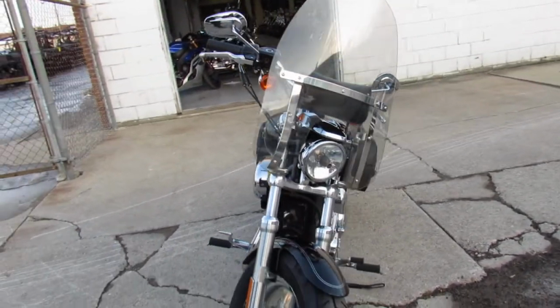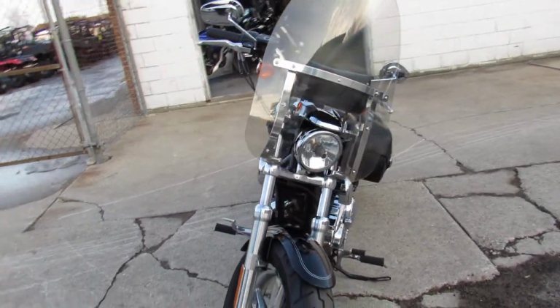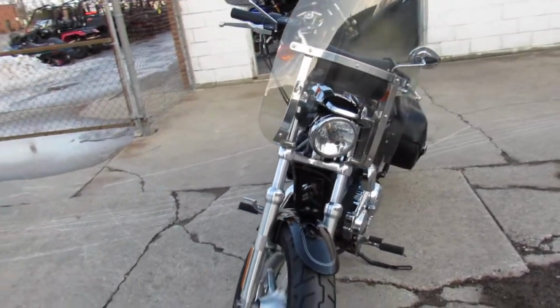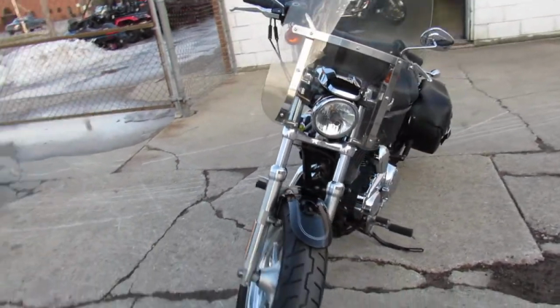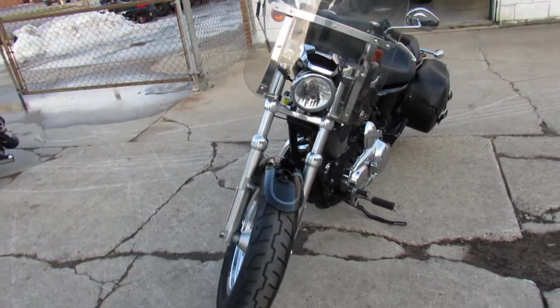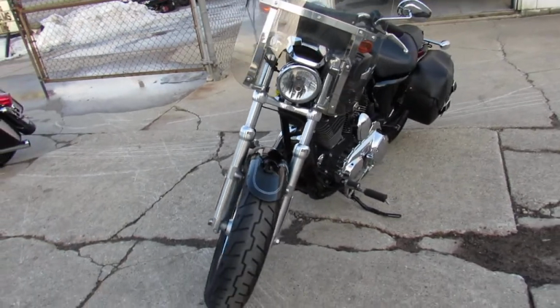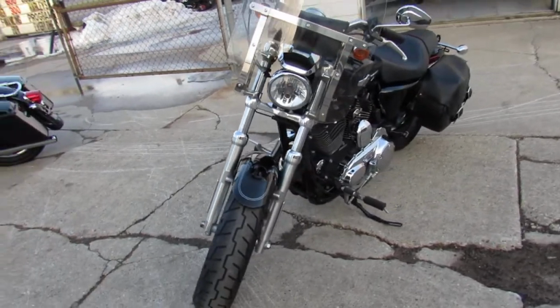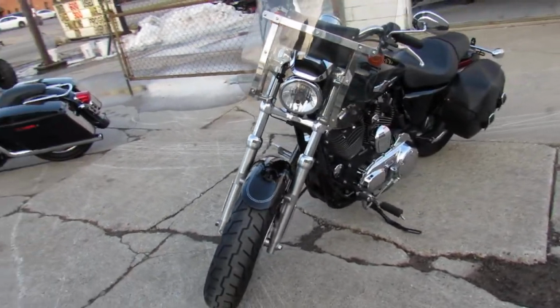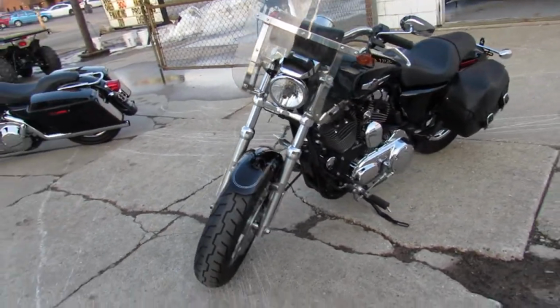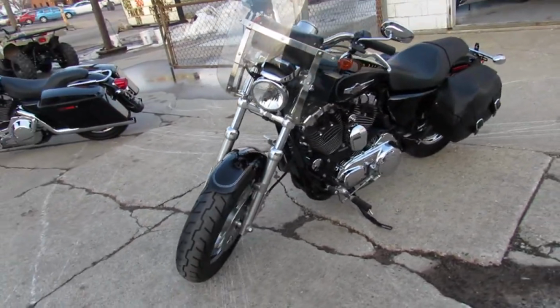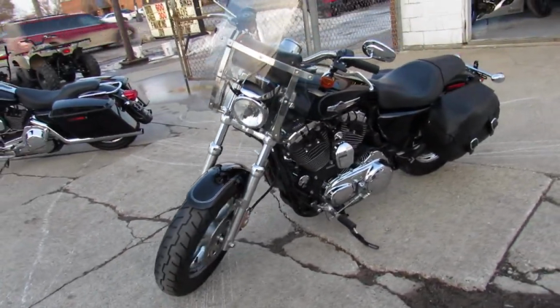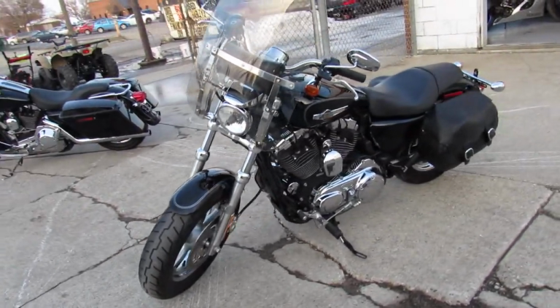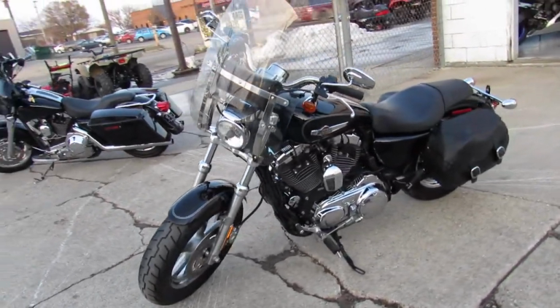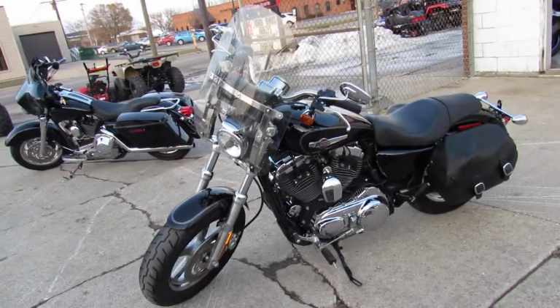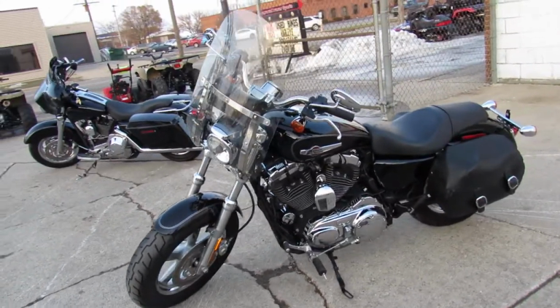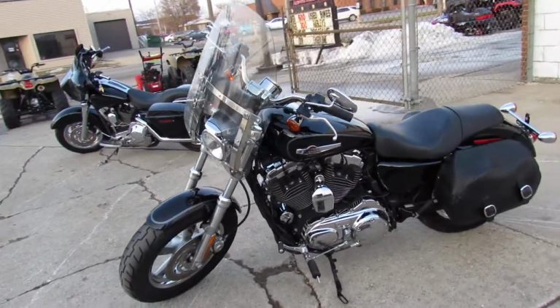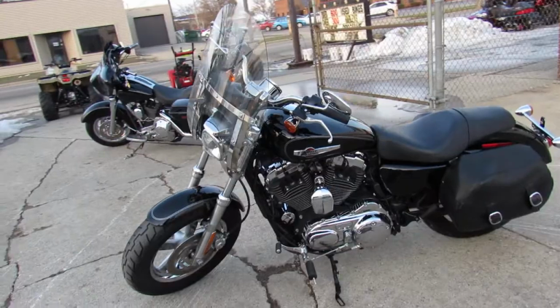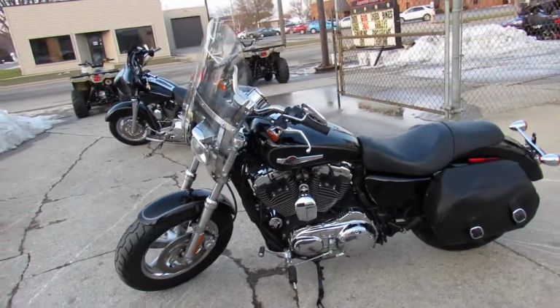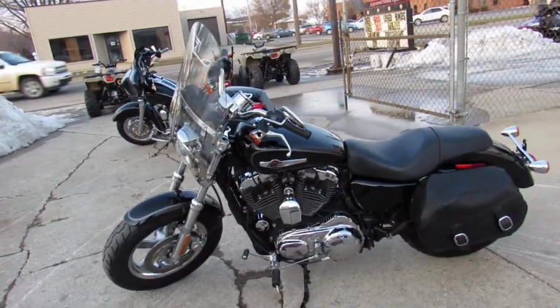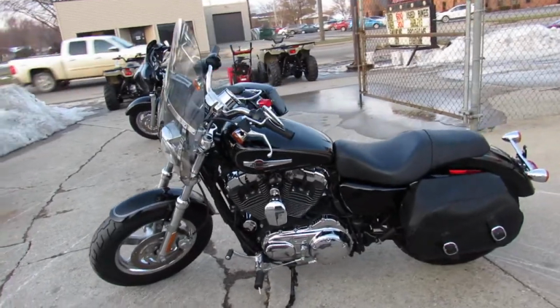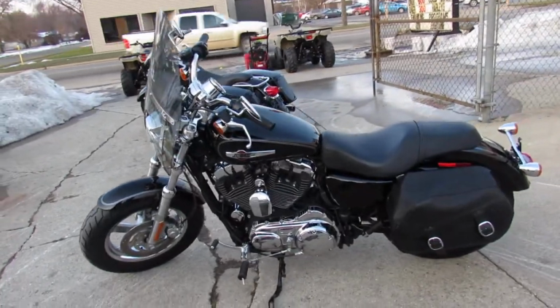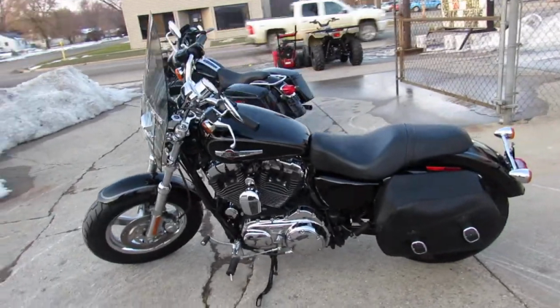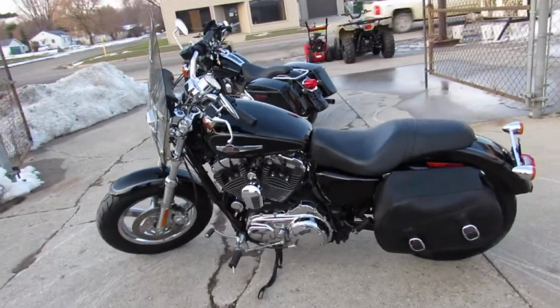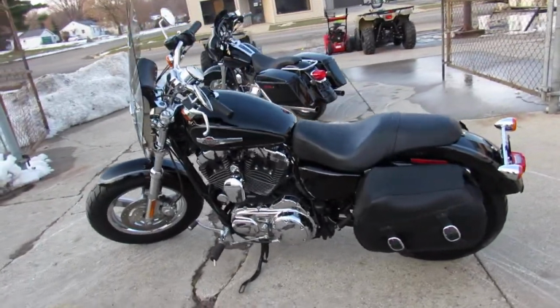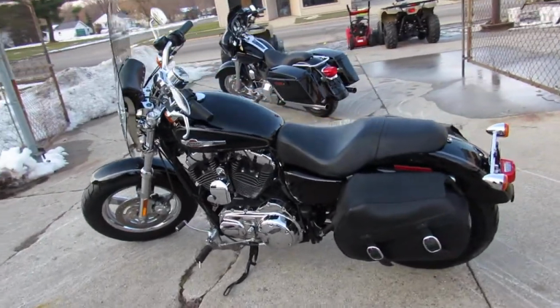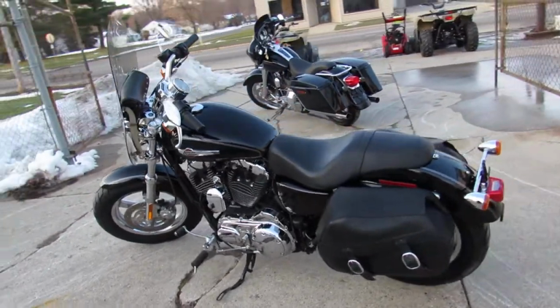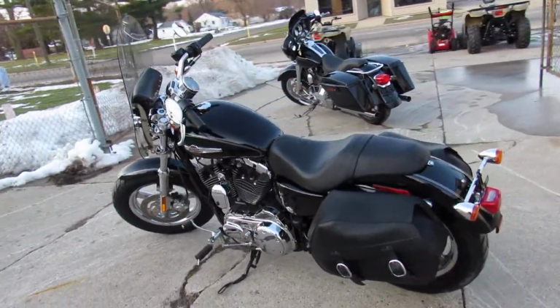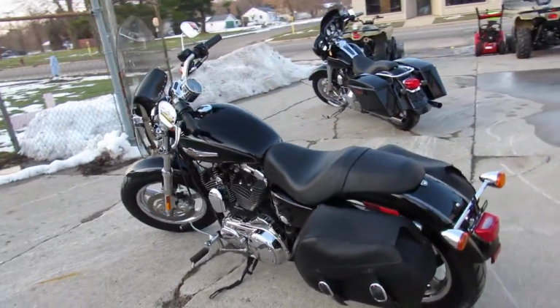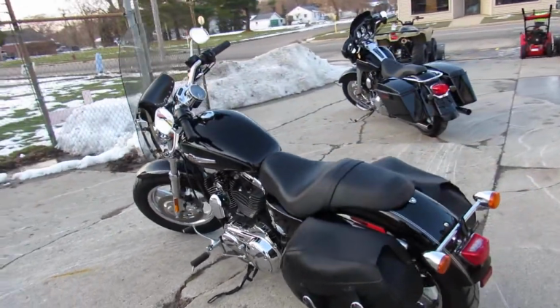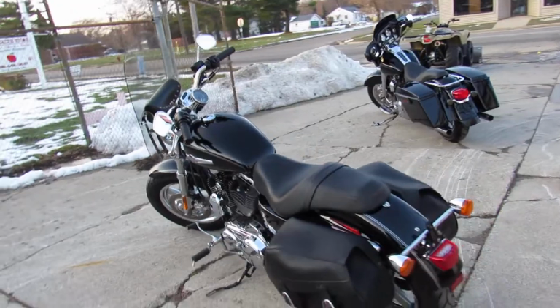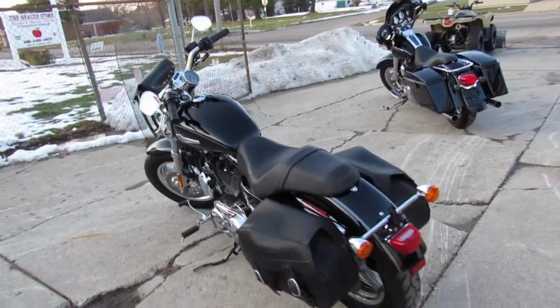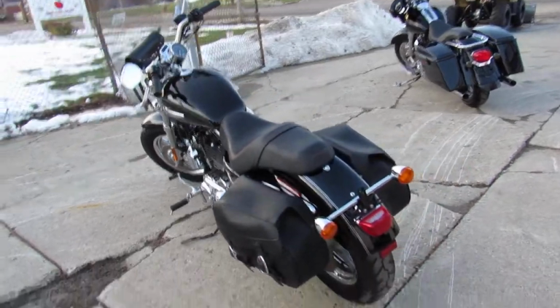This one here is a 2011 with only 8,797 miles on it. Nice clean bike with all the extras — it's got the windshield, saddlebag, tons of chrome, and the Vance and Hines exhaust make this Sporty sound as cool as it looks, guys. Great bike for the money.